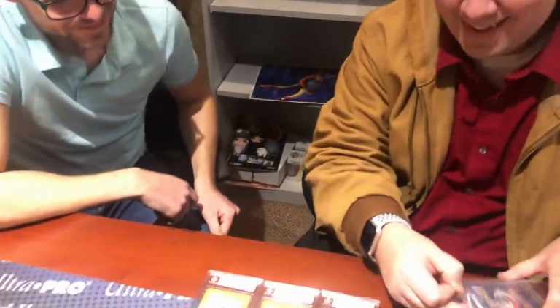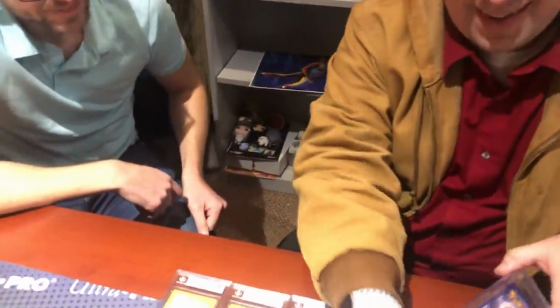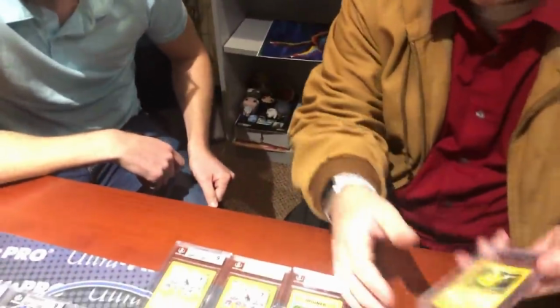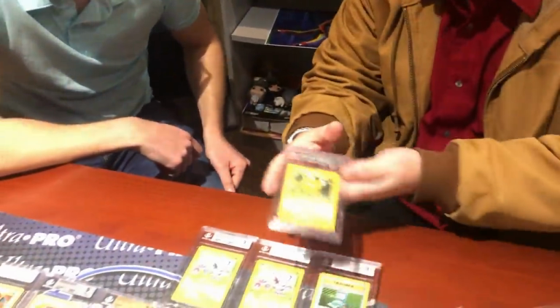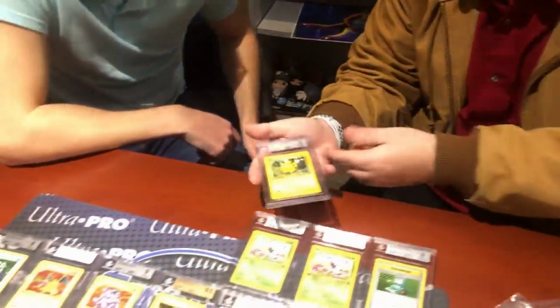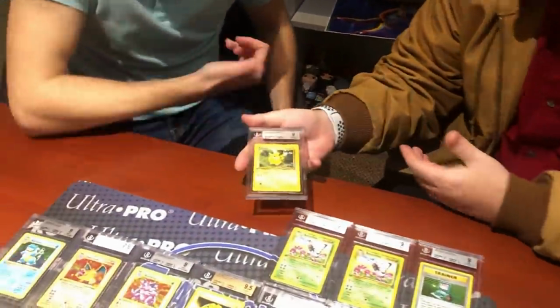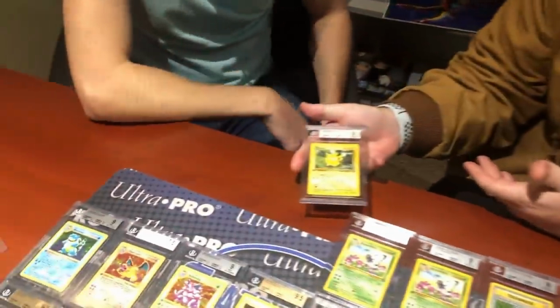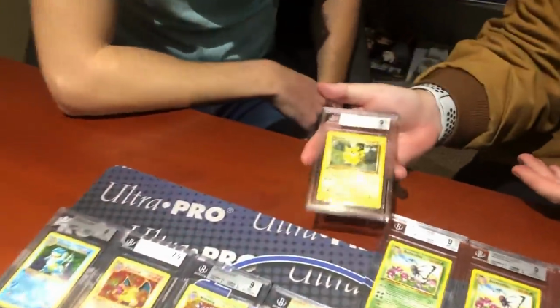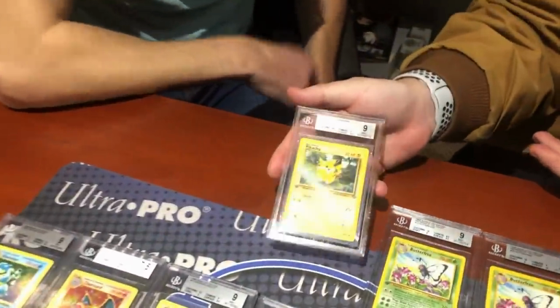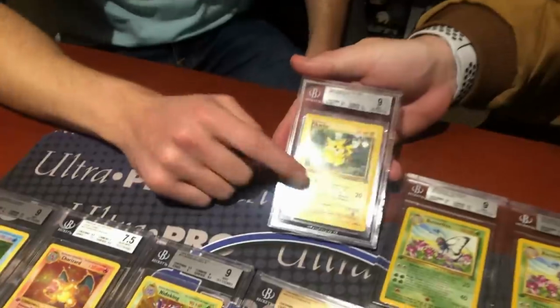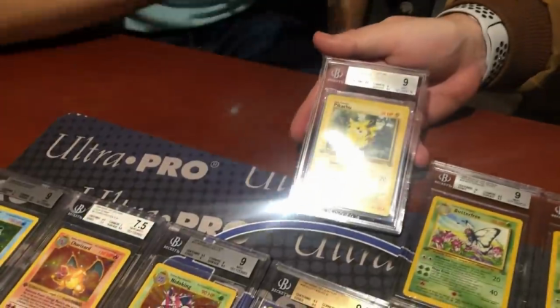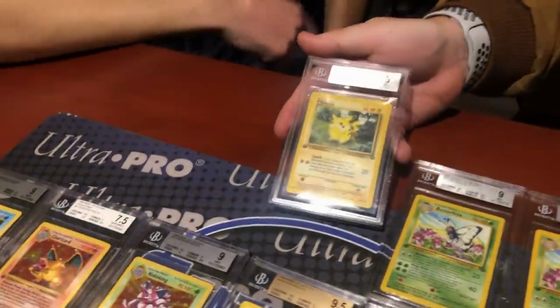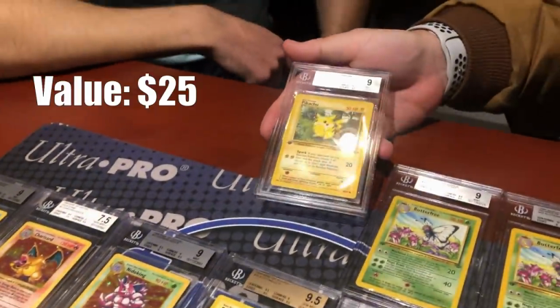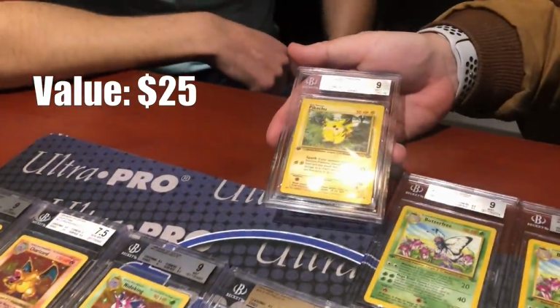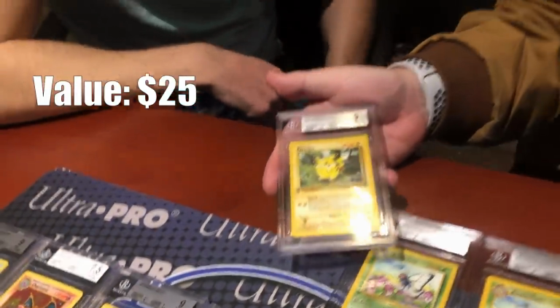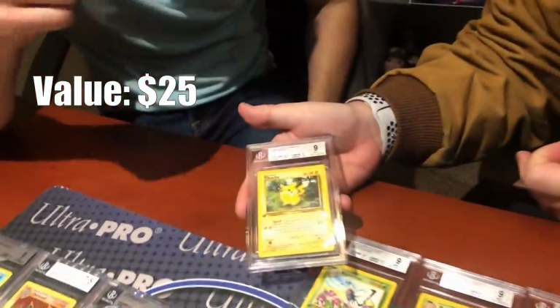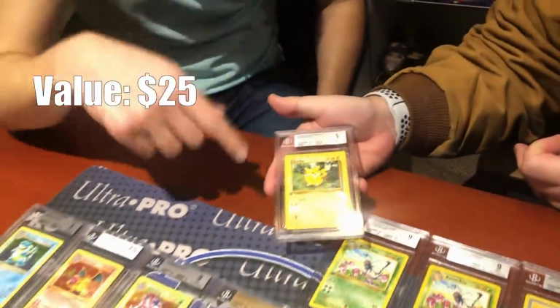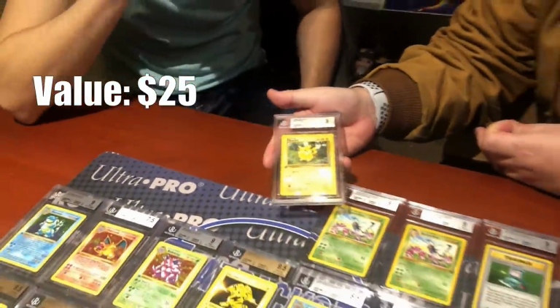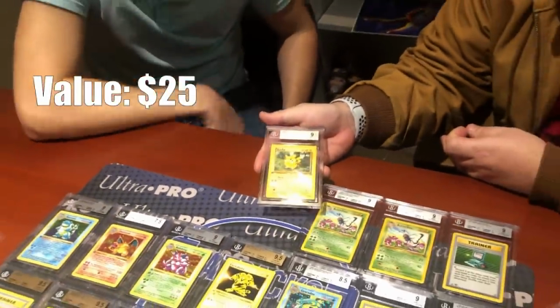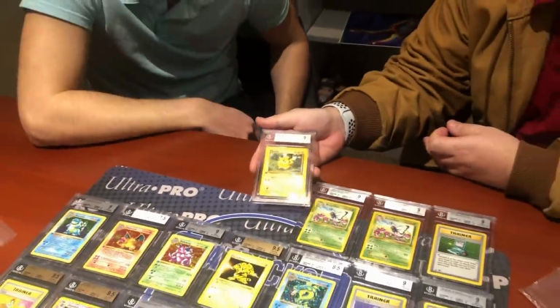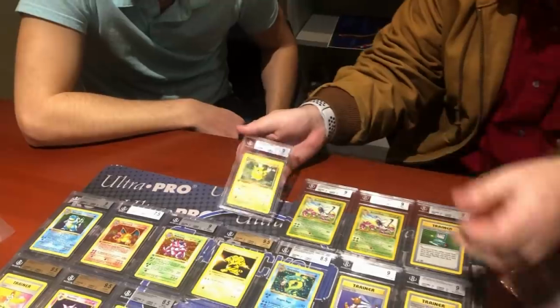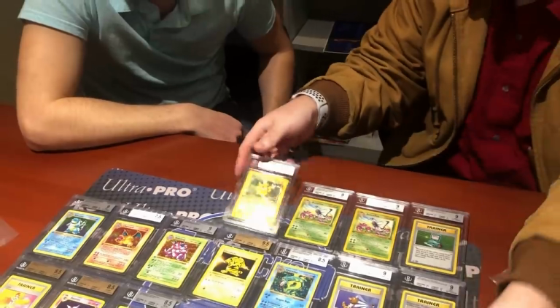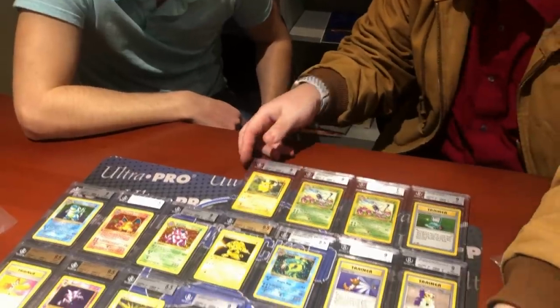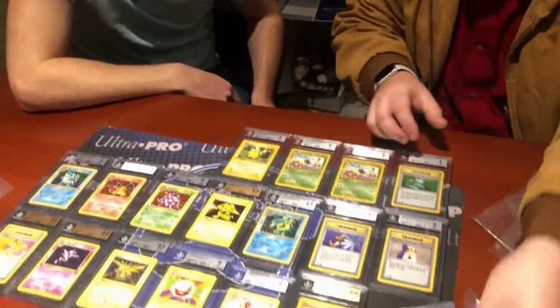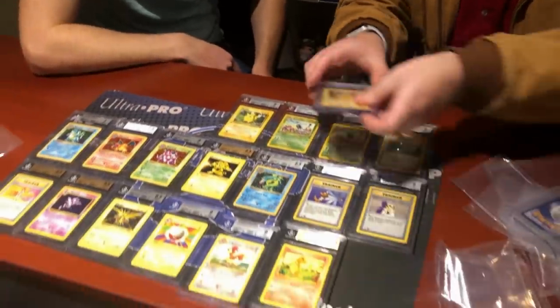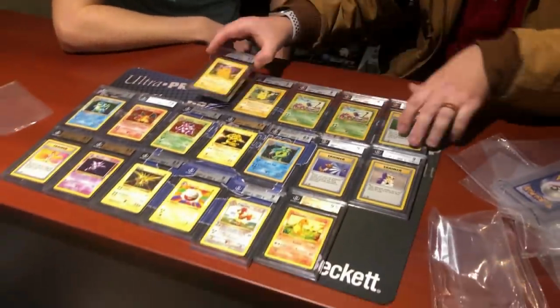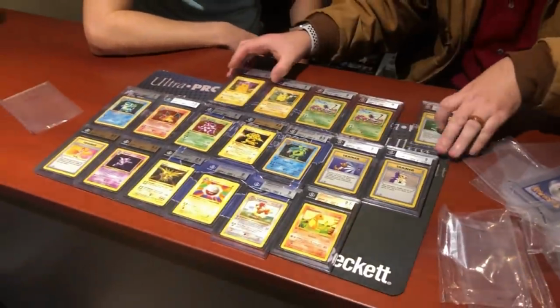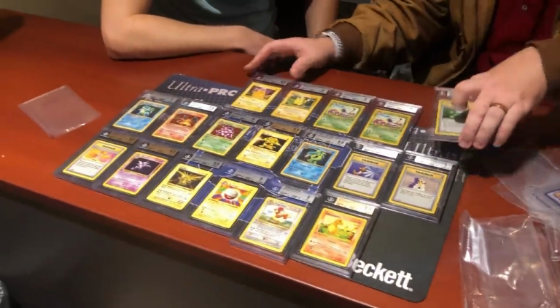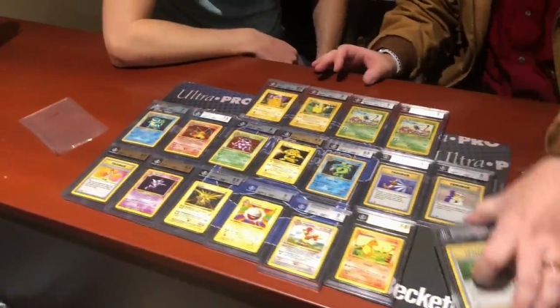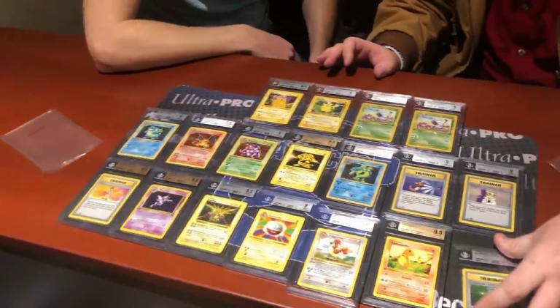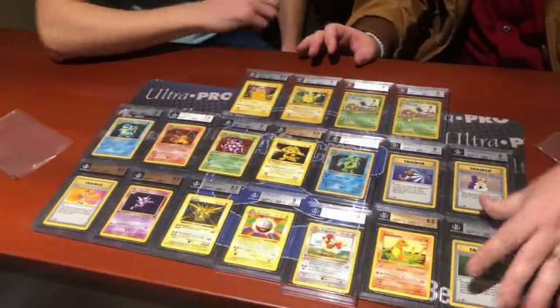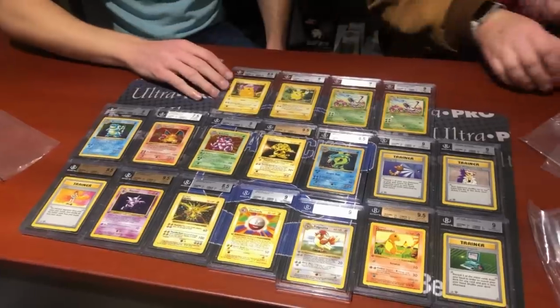Next is a first-edition Jungle Pikachu — quite the addition to this collection.